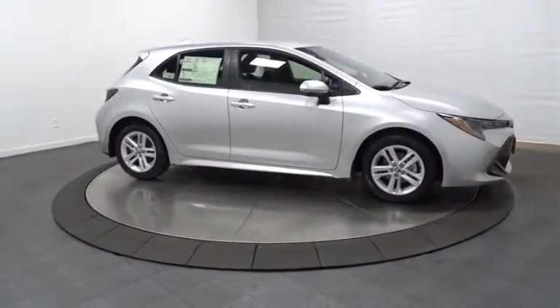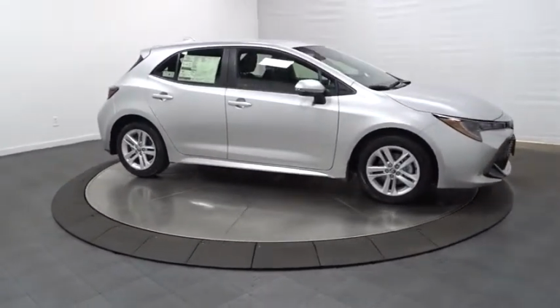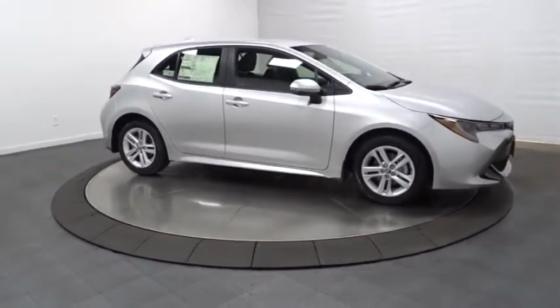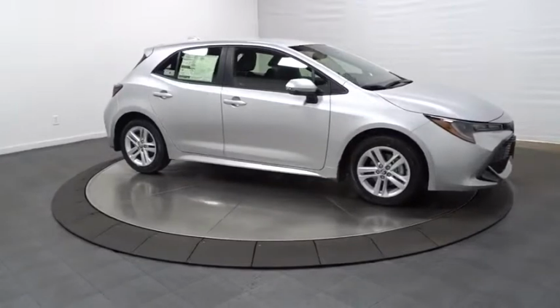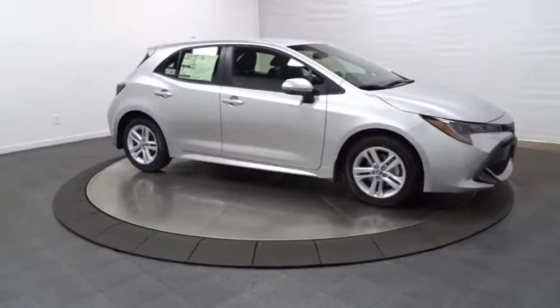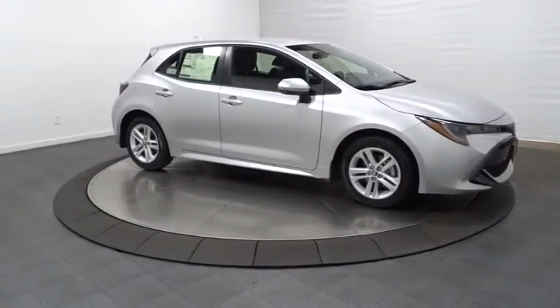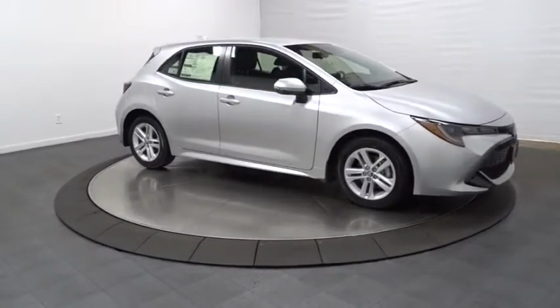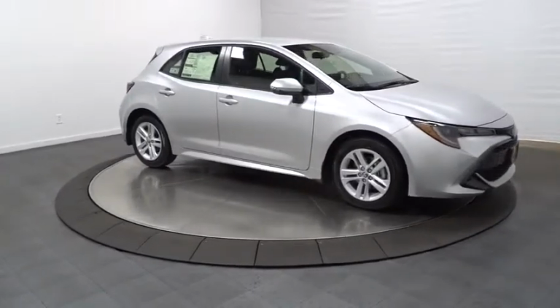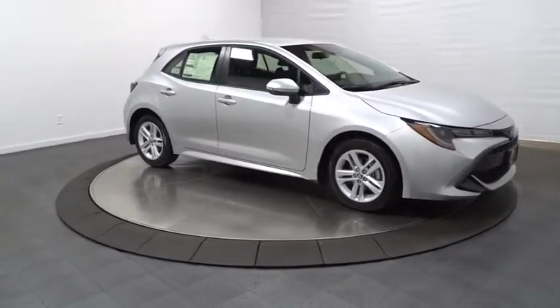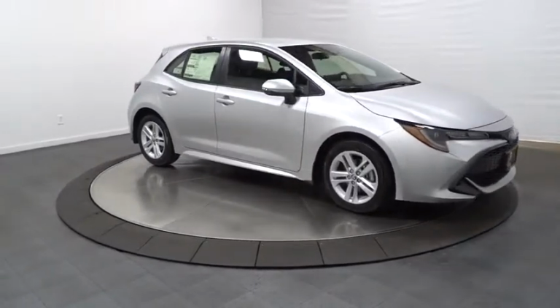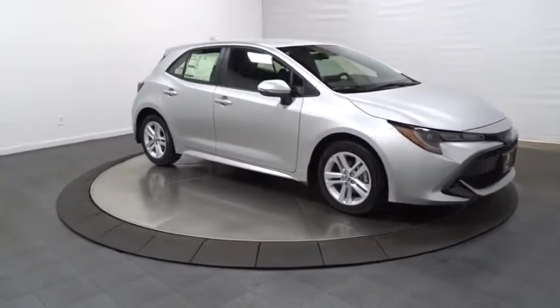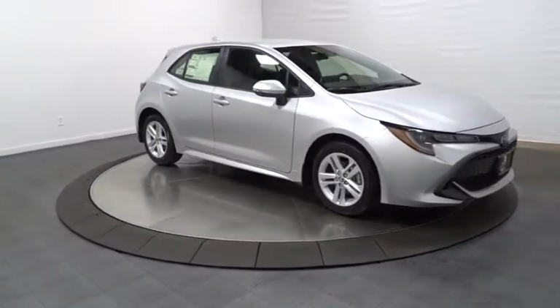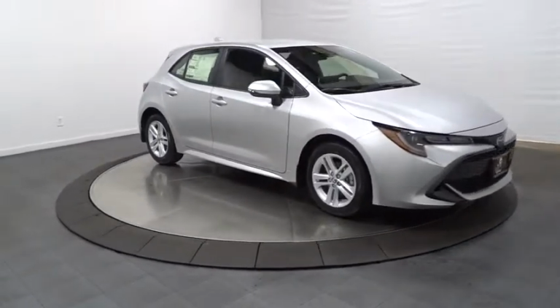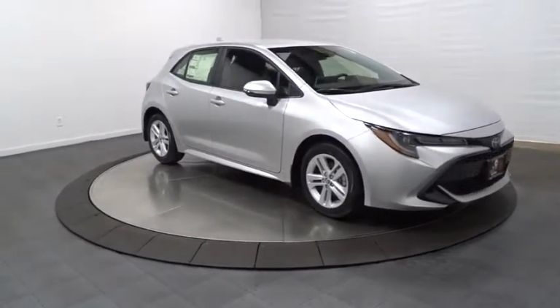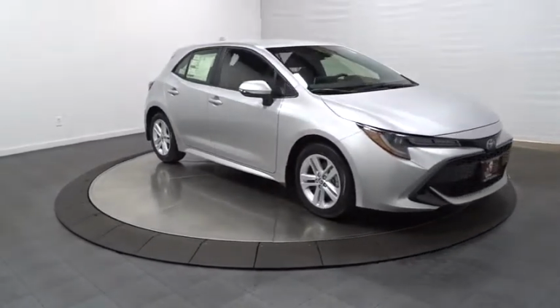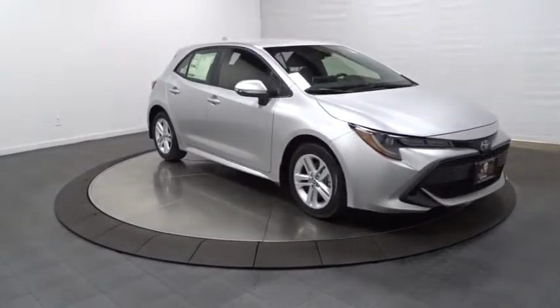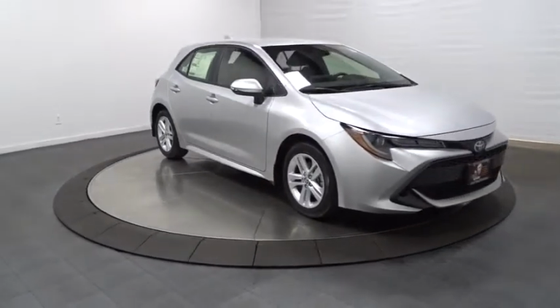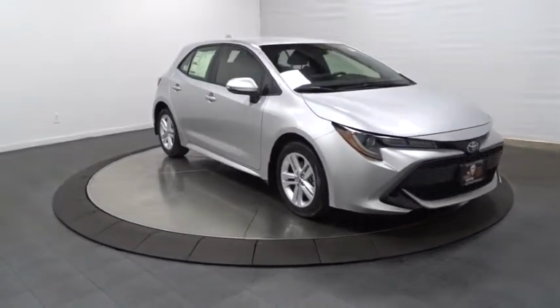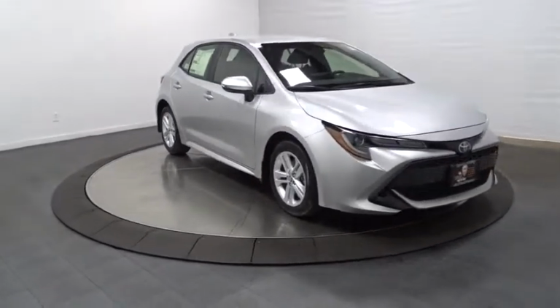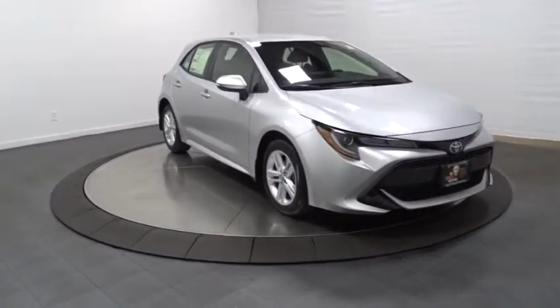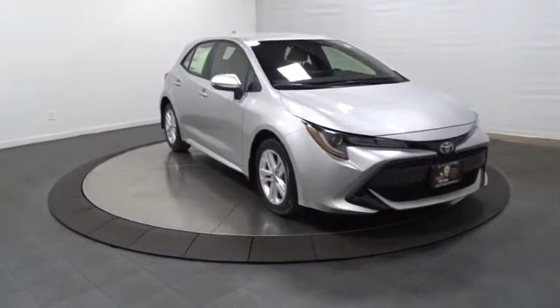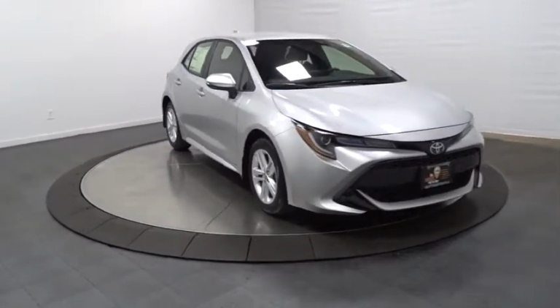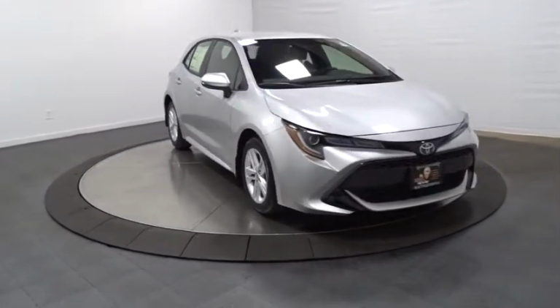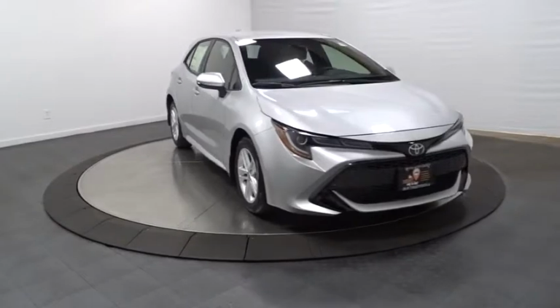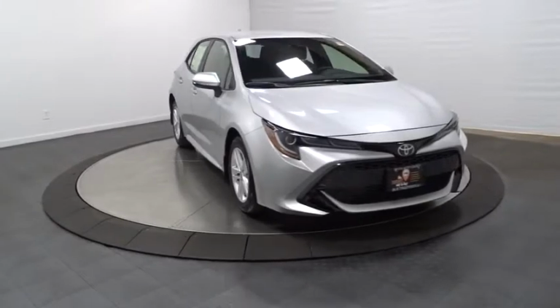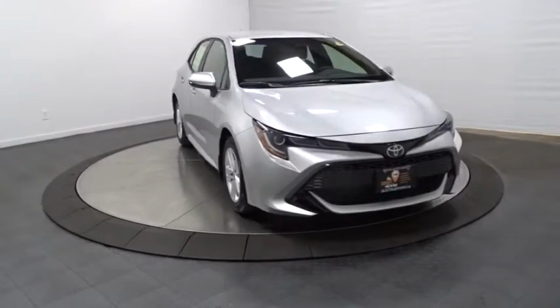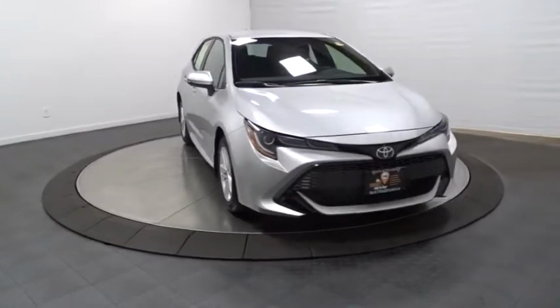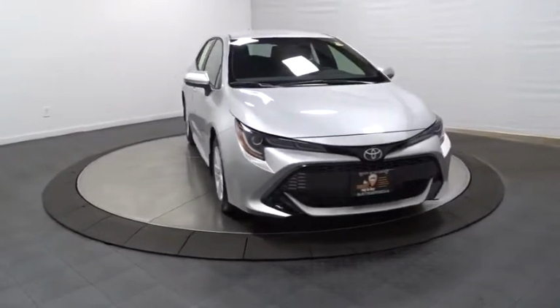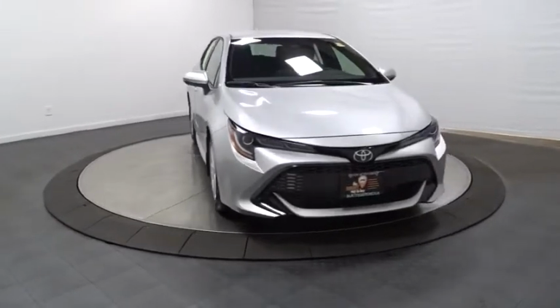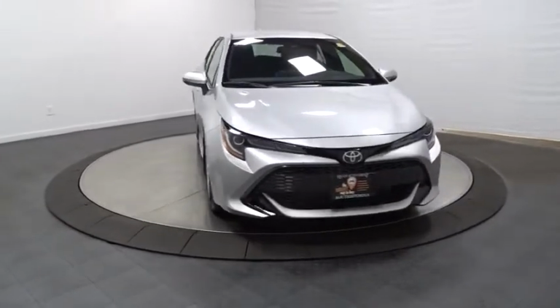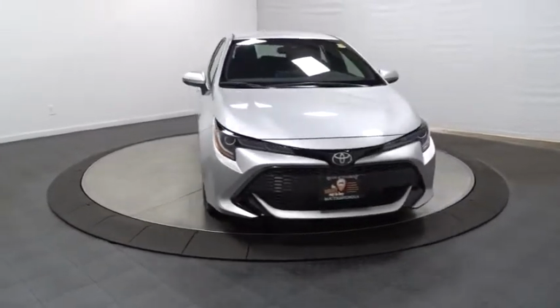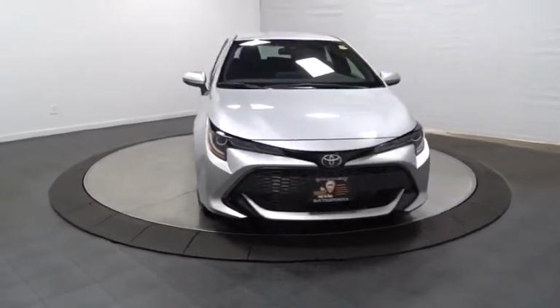Tachometer, automatic air conditioning, body color door handles, engine immobilizer, leather shift knob. Your new ride is just a phone call away.